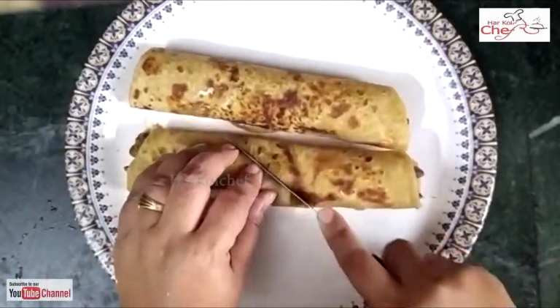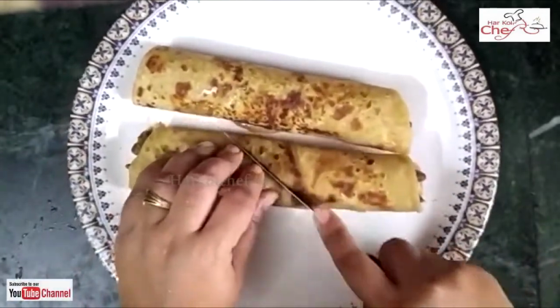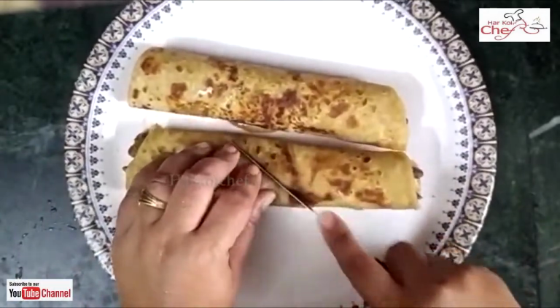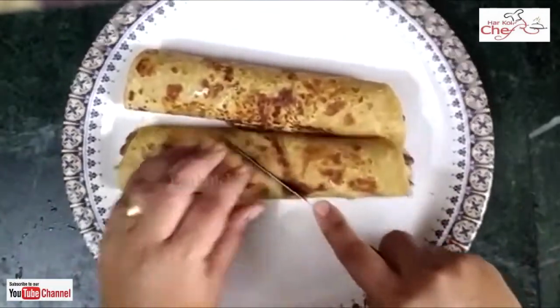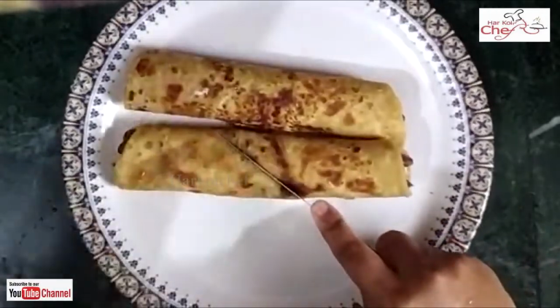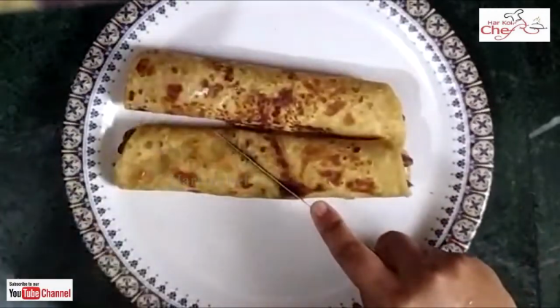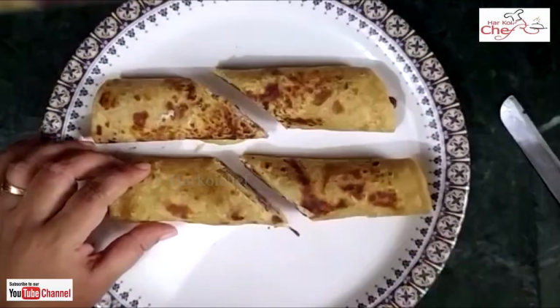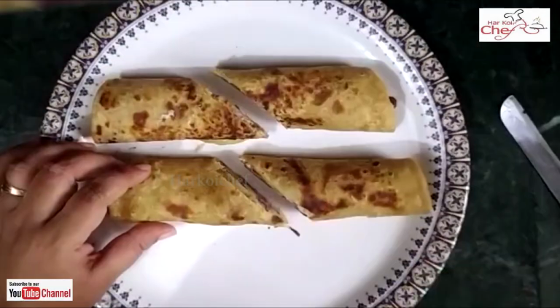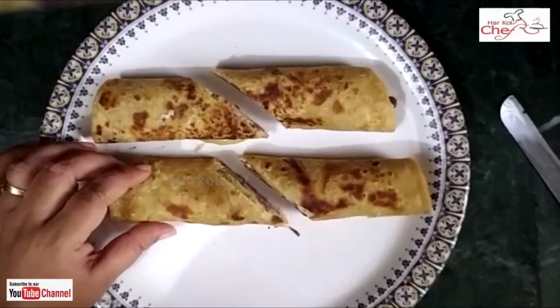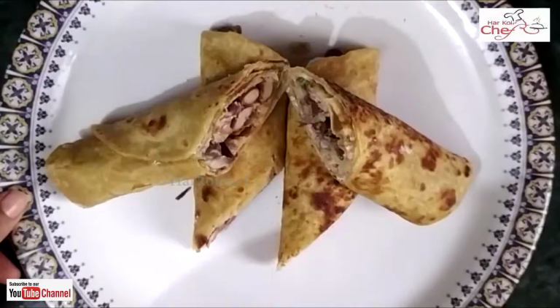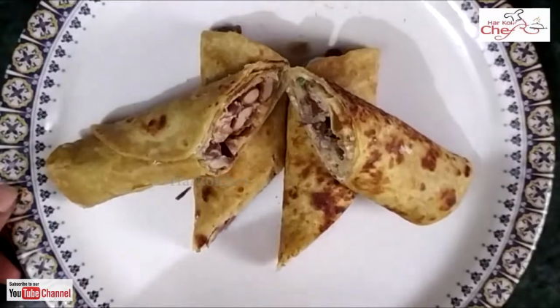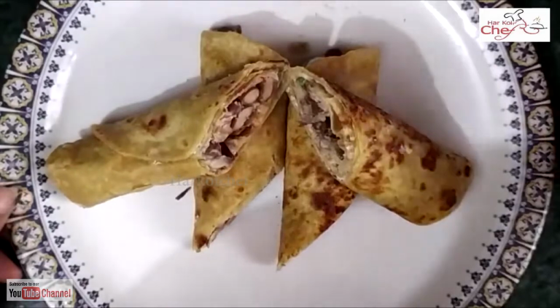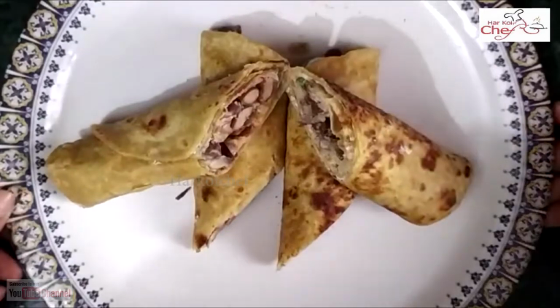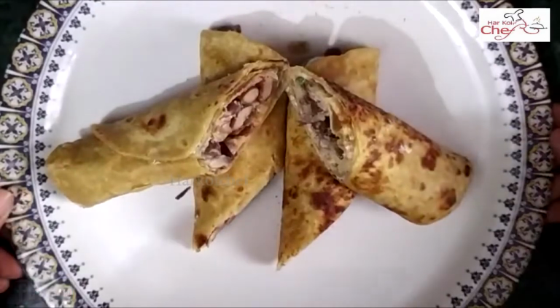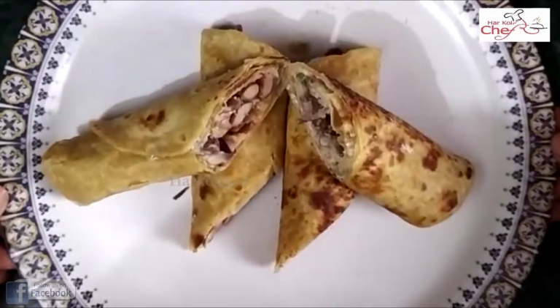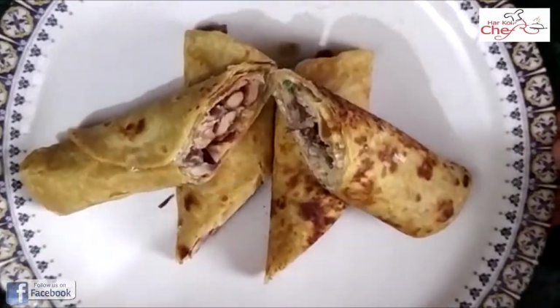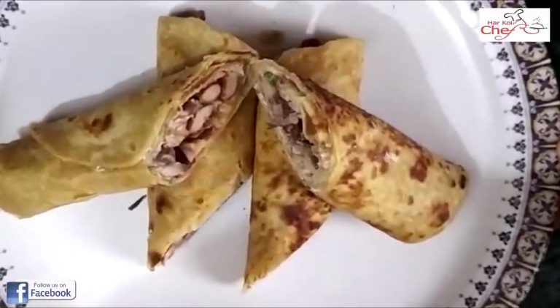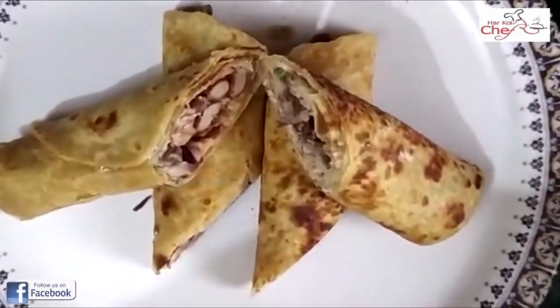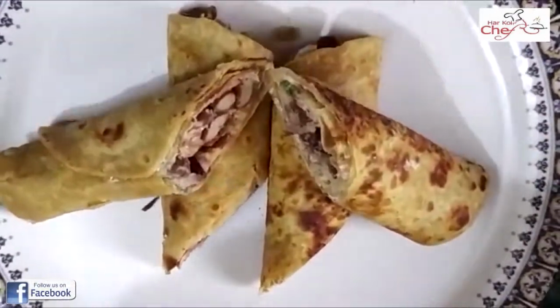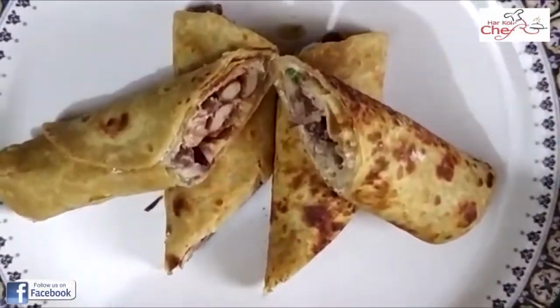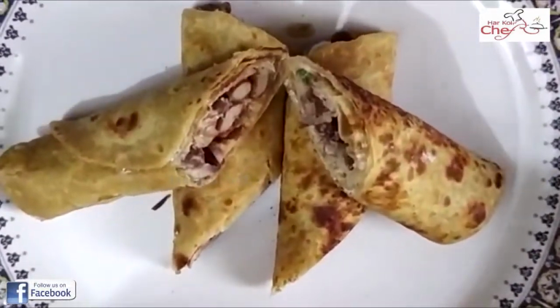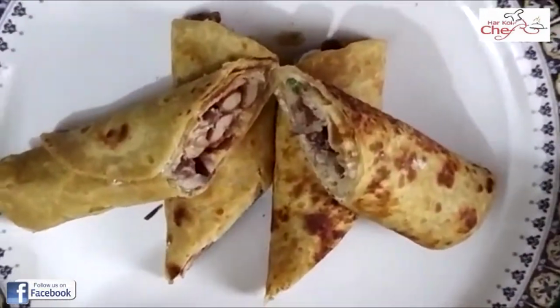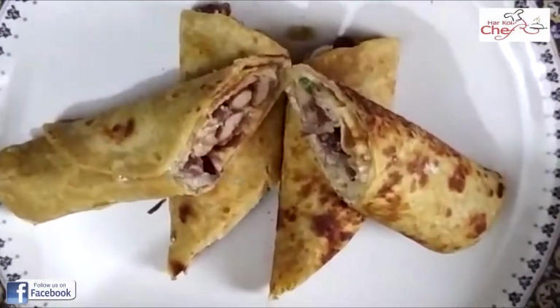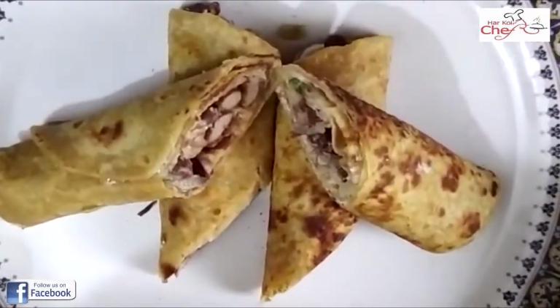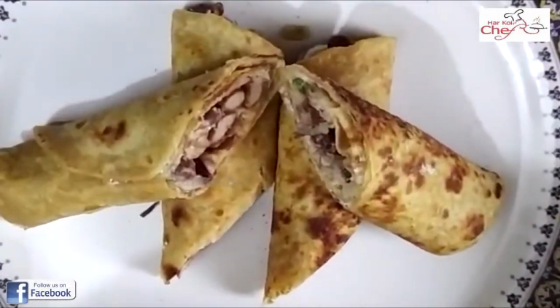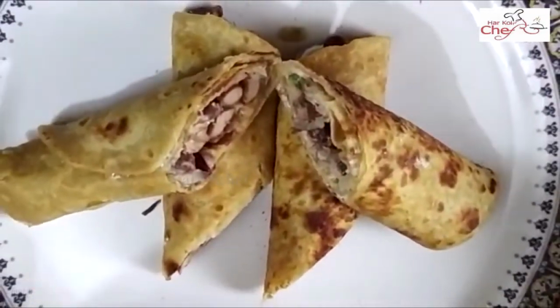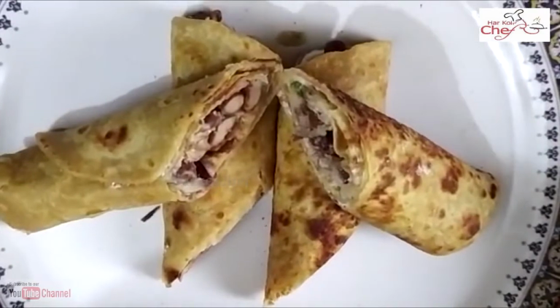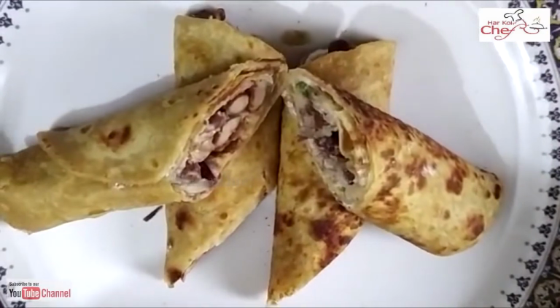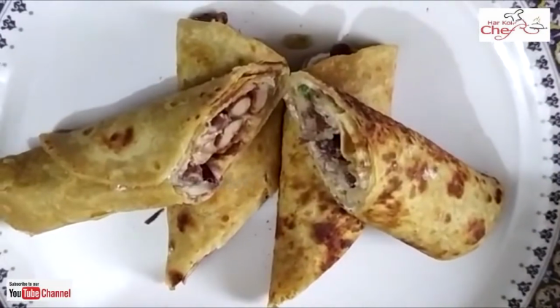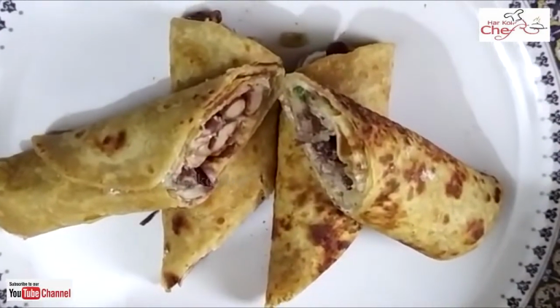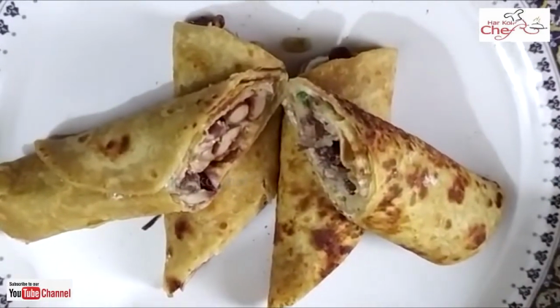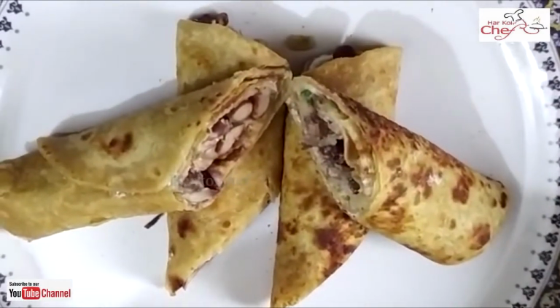So this is our Rajma Roll ready. Please try it and tell me how it turned out. Please like and subscribe to my channel. Thank you.